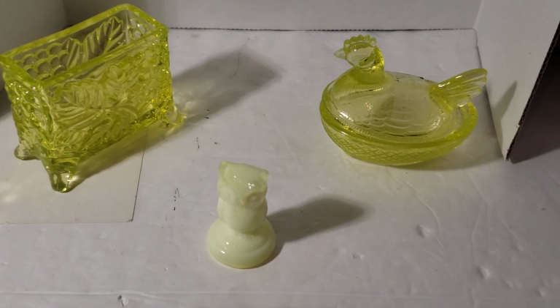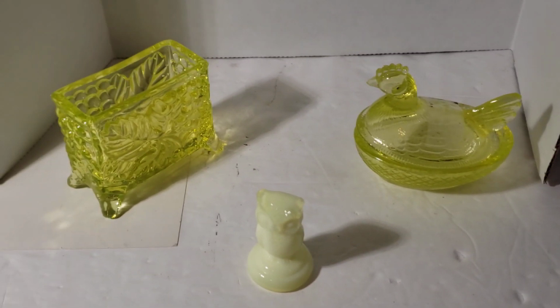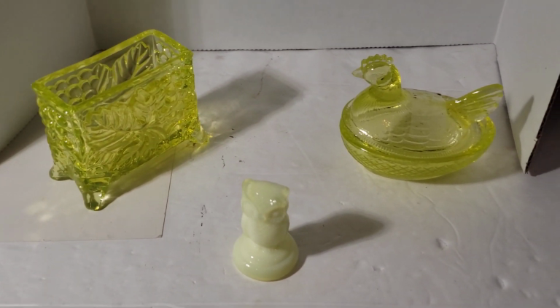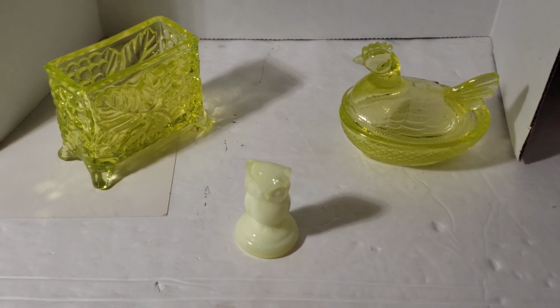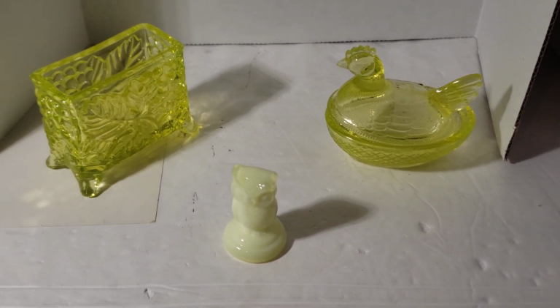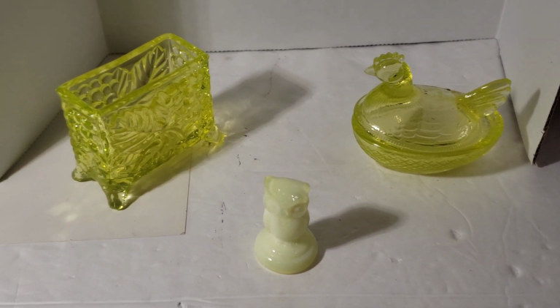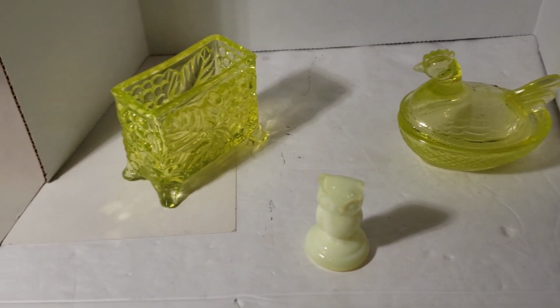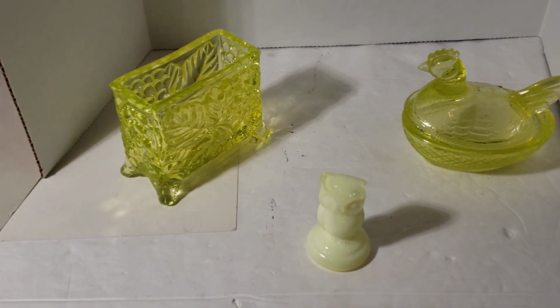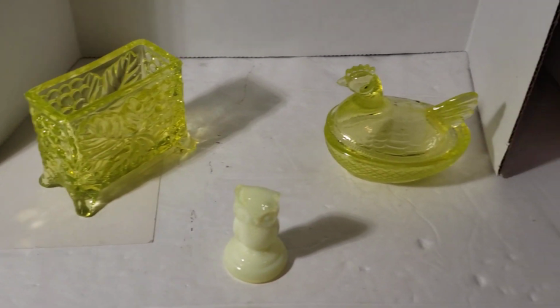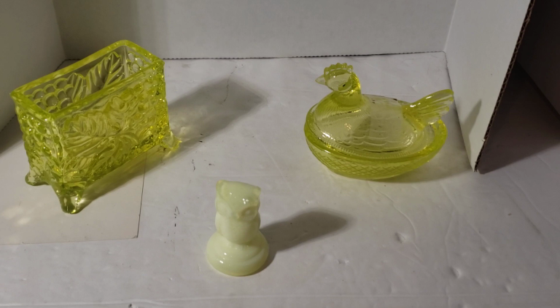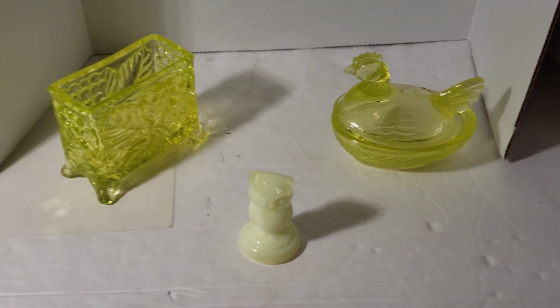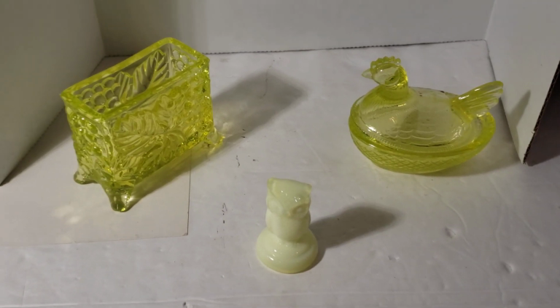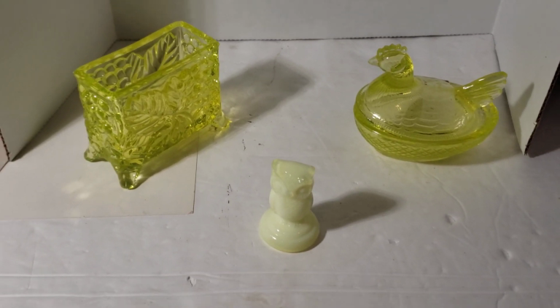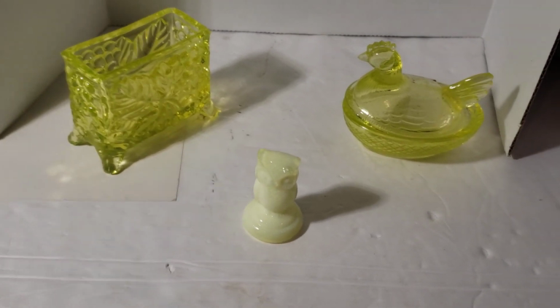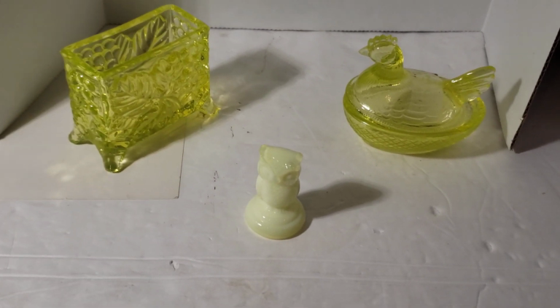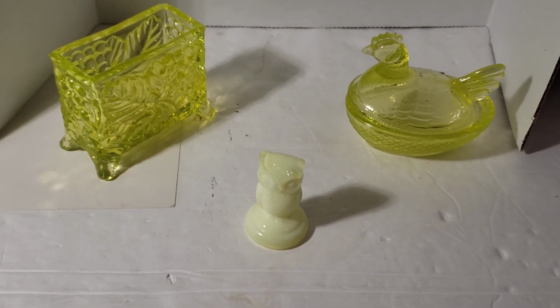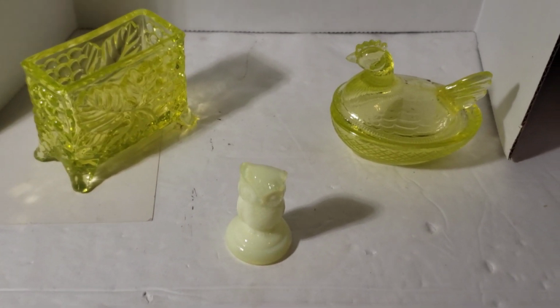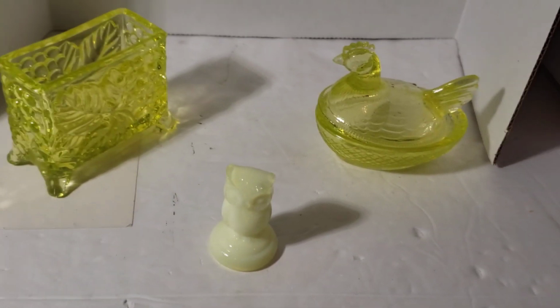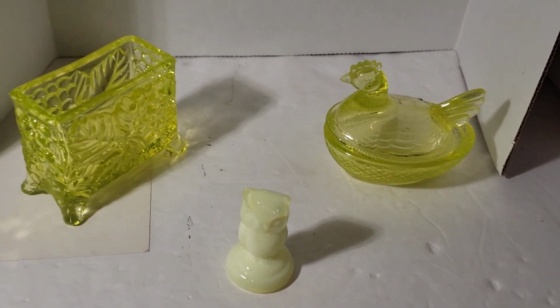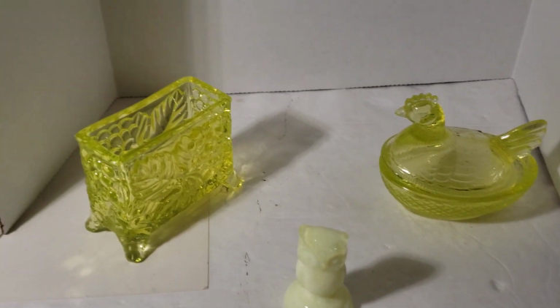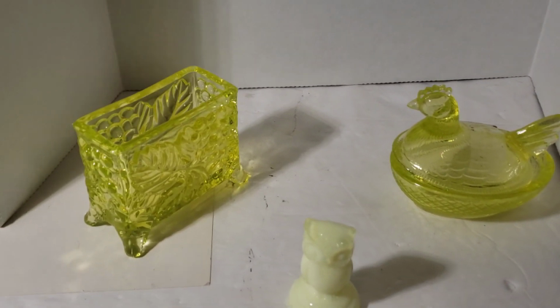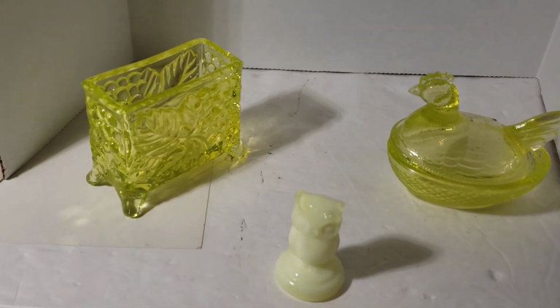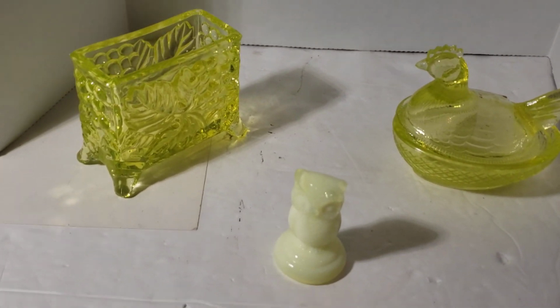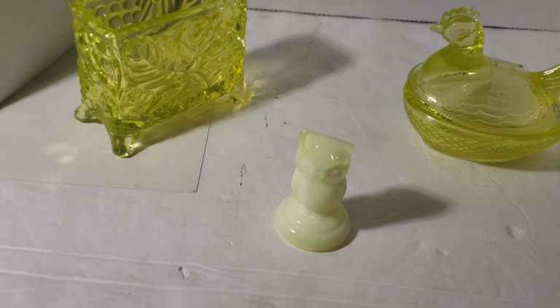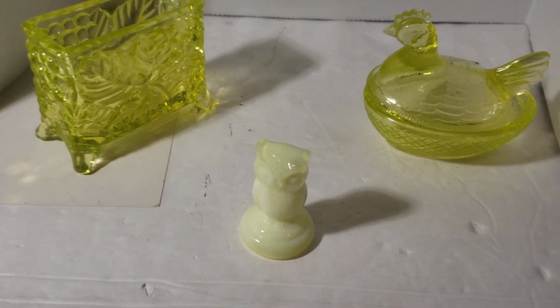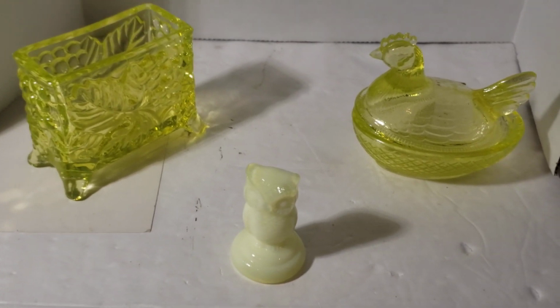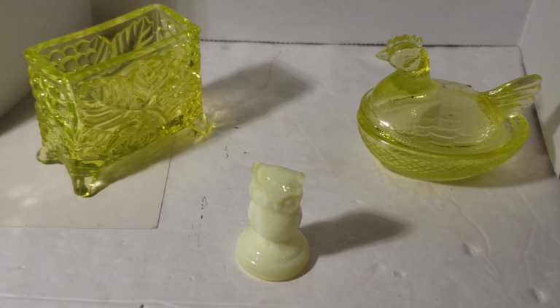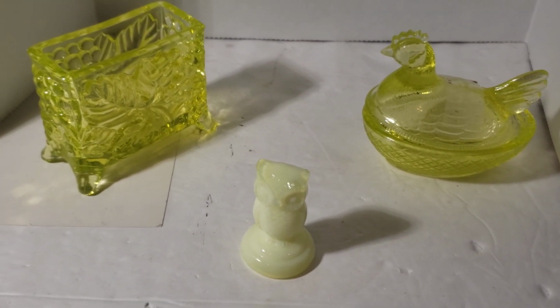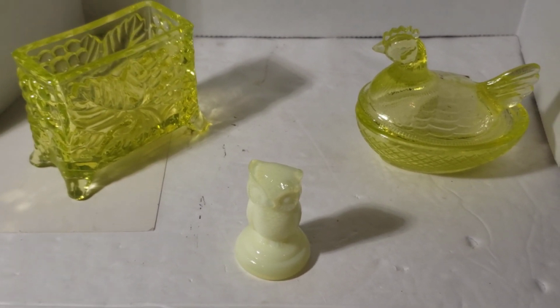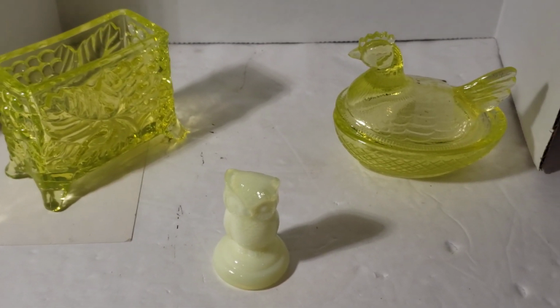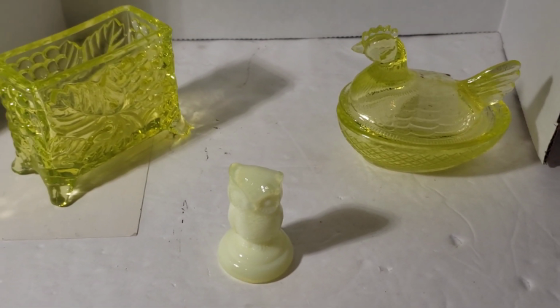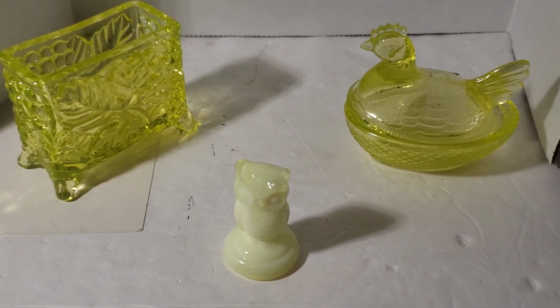Good morning — or afternoon, whatever time it is for you; it's morning for me, seven o'clock. I just wanted to show you these three little beauties I got.